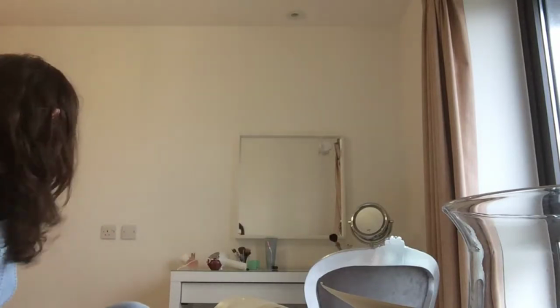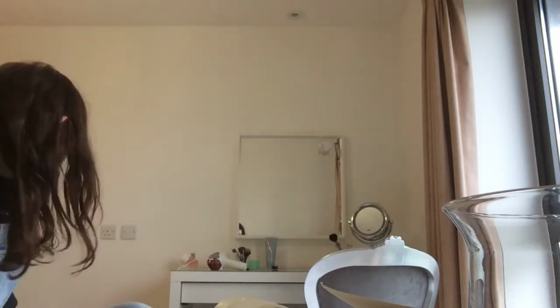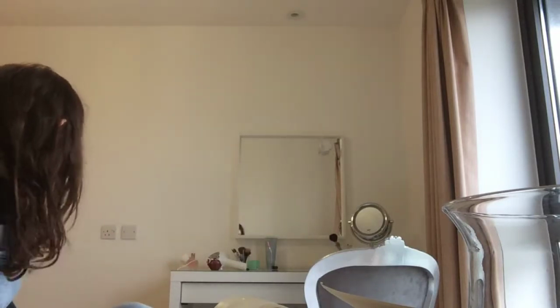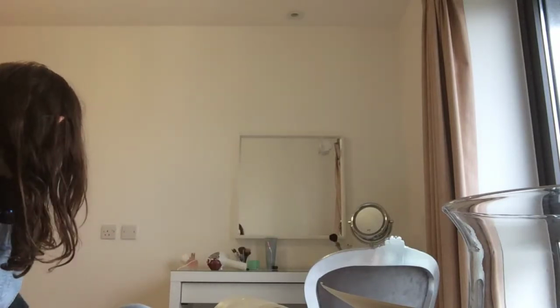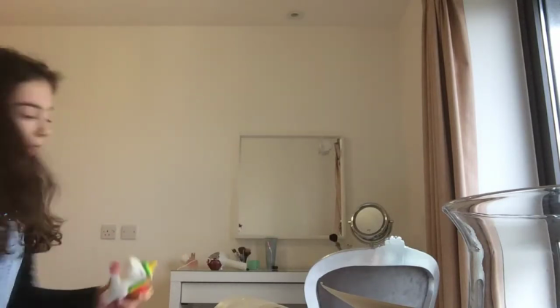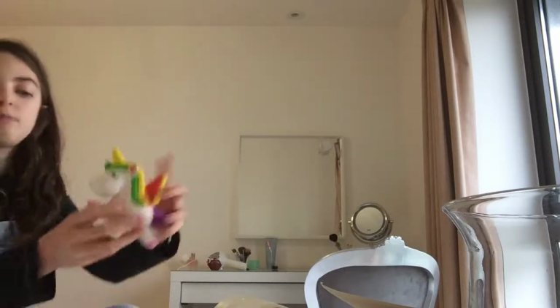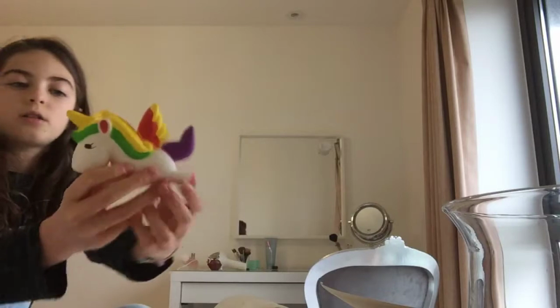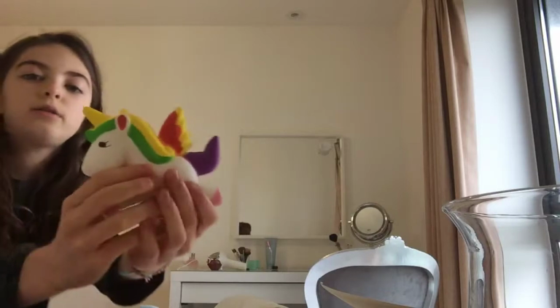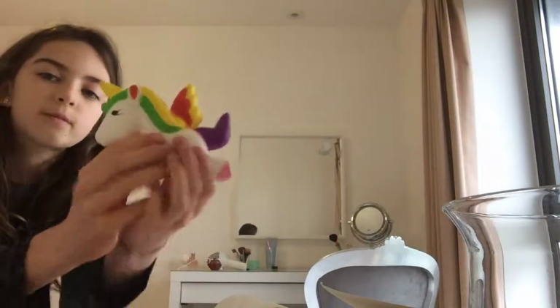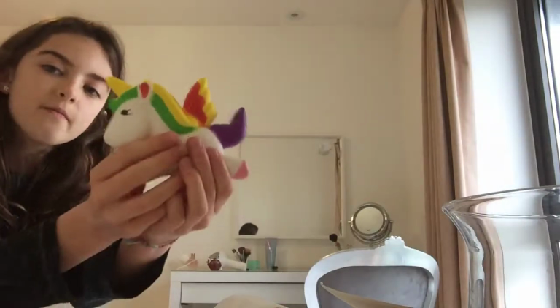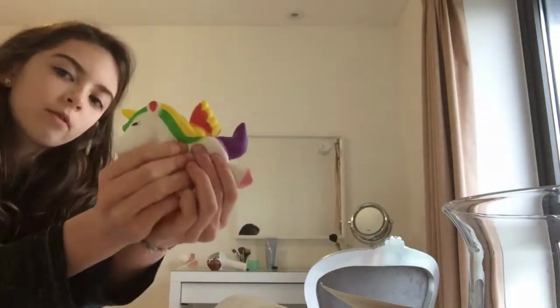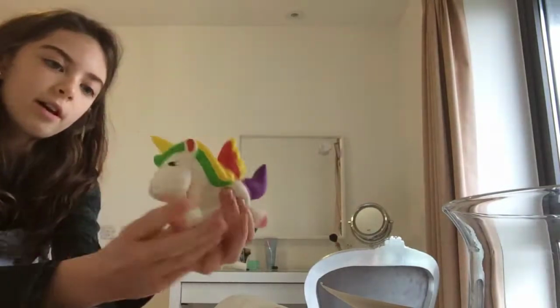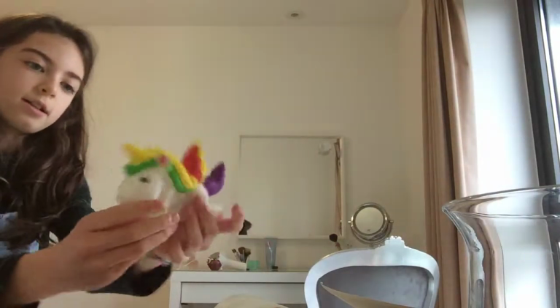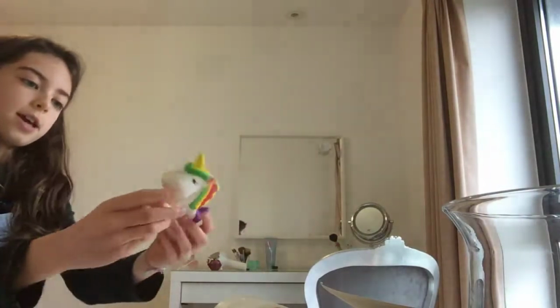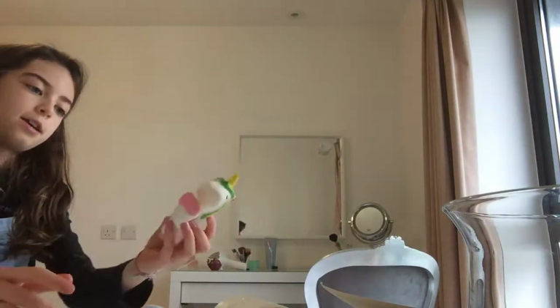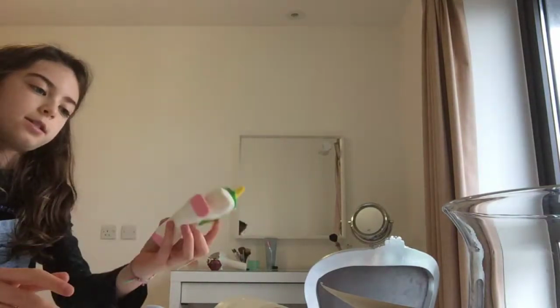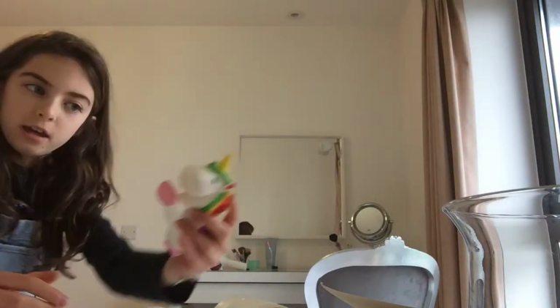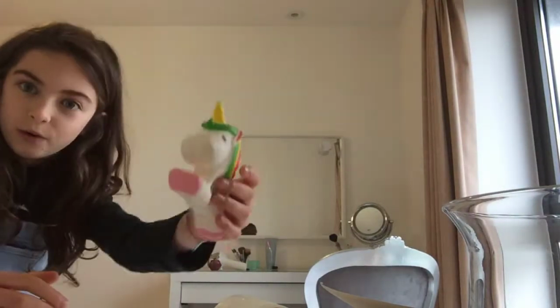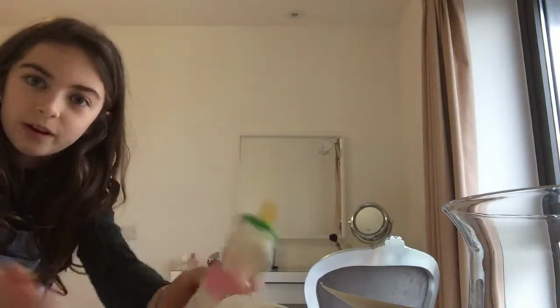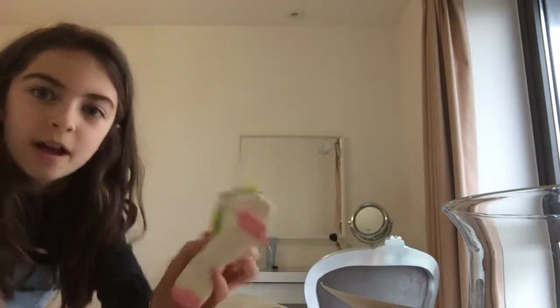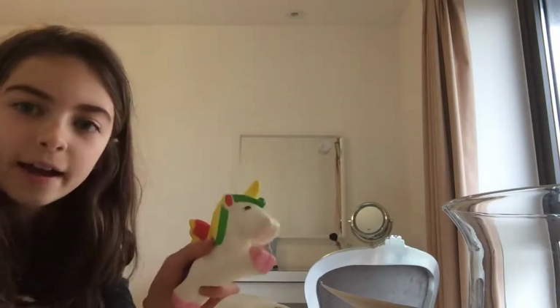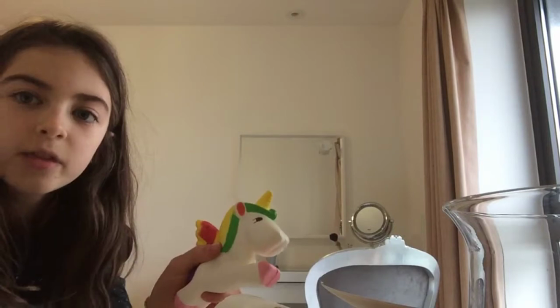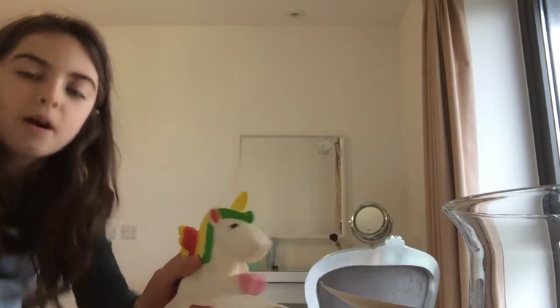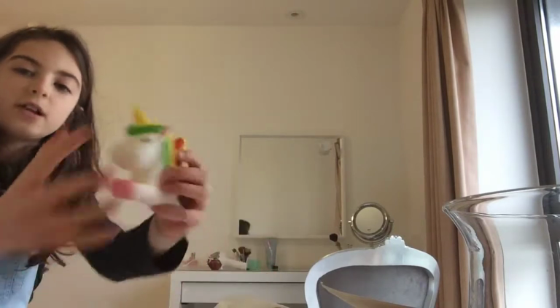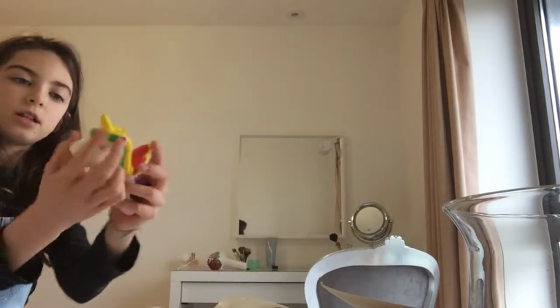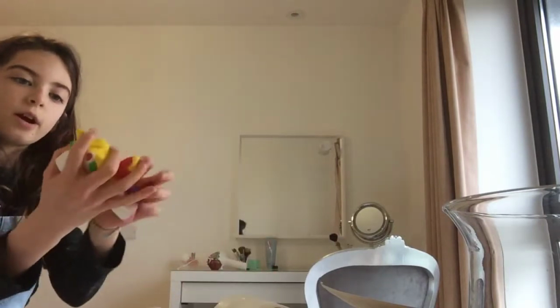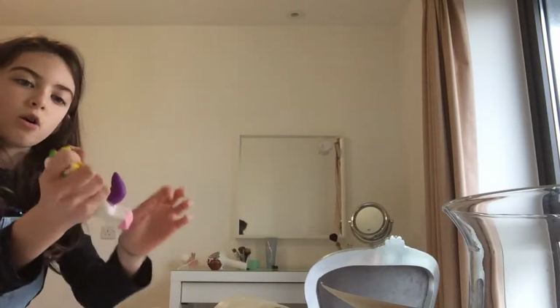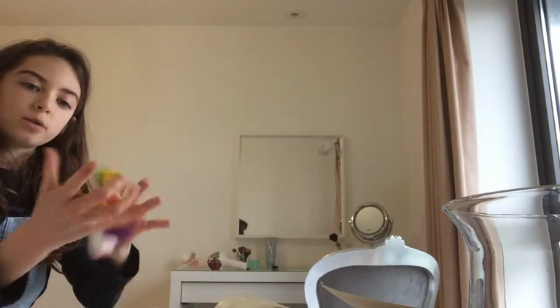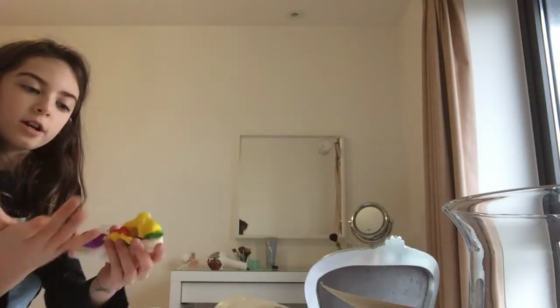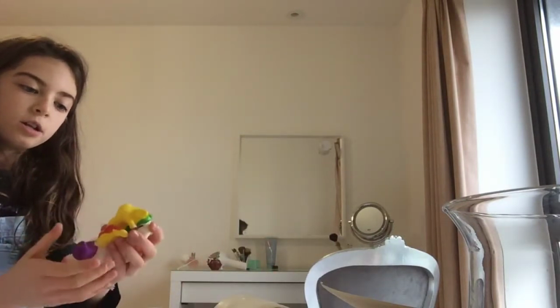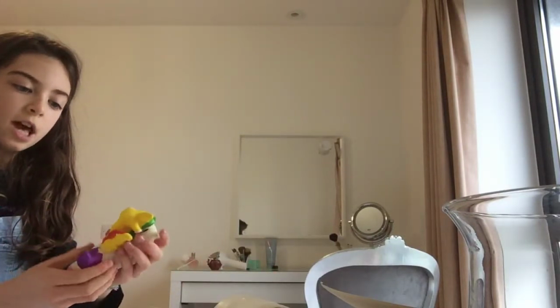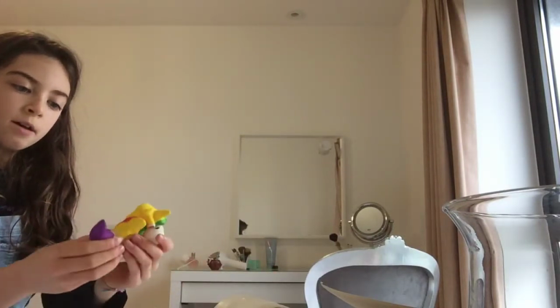This is my other one — it is a unicorn. I feel like this is quite a common squishy to get, but I really like it.